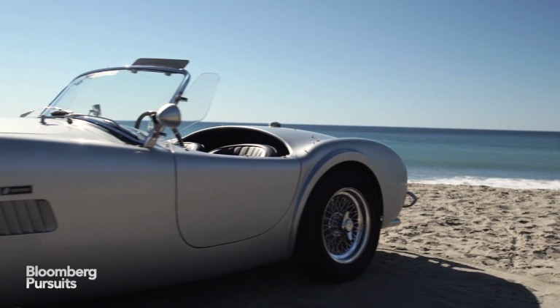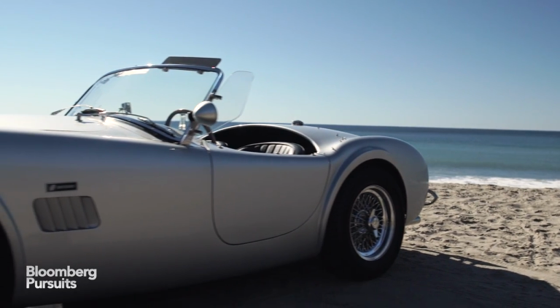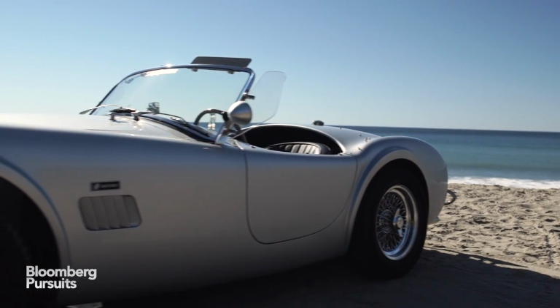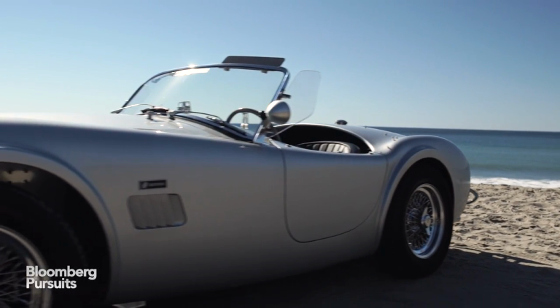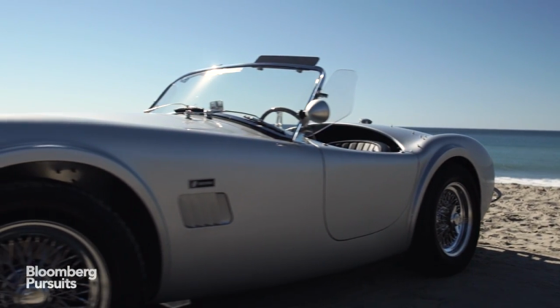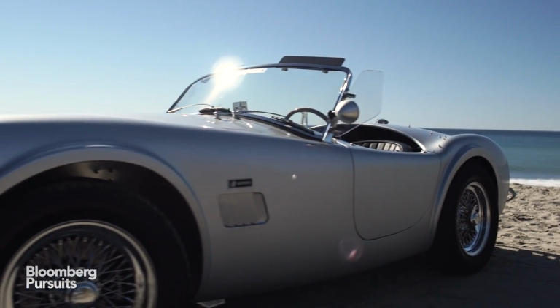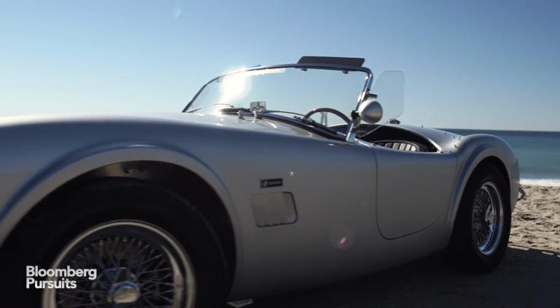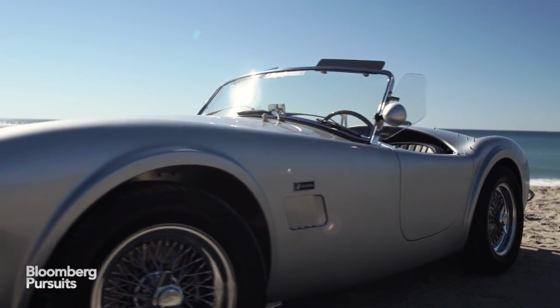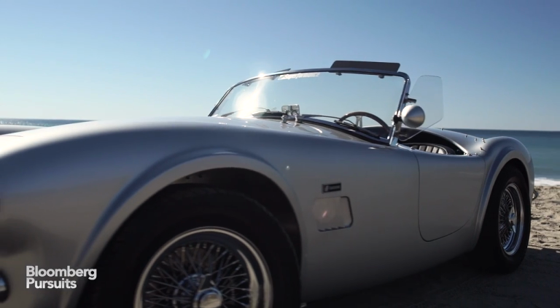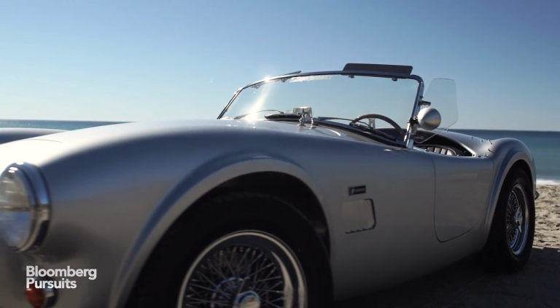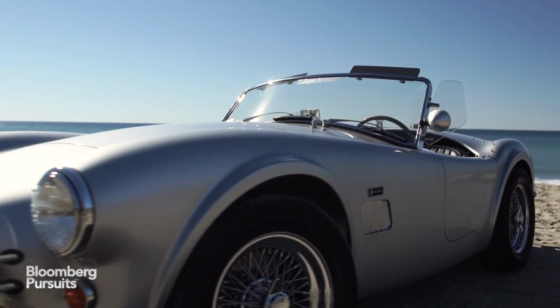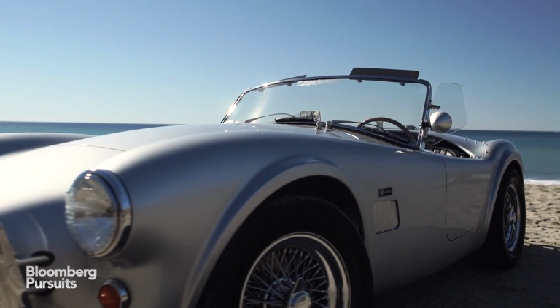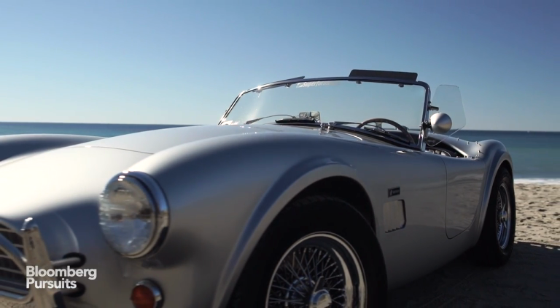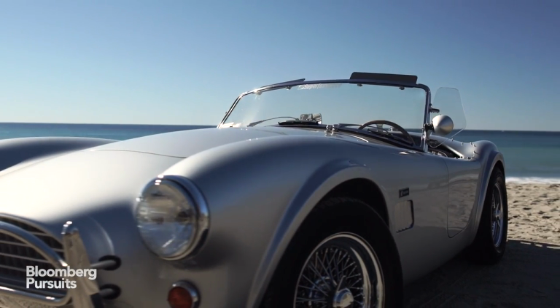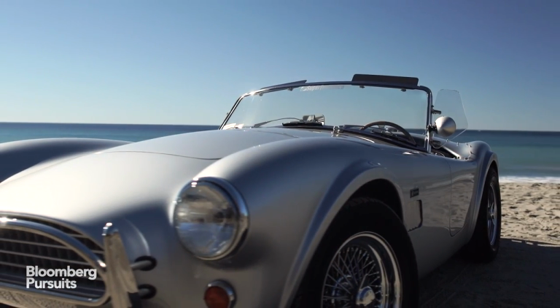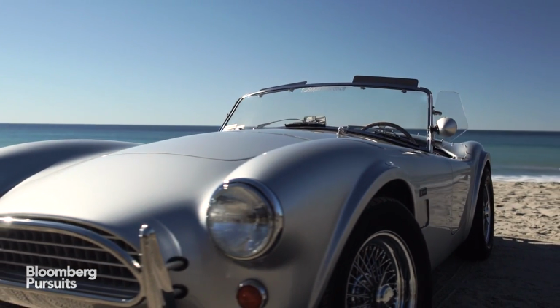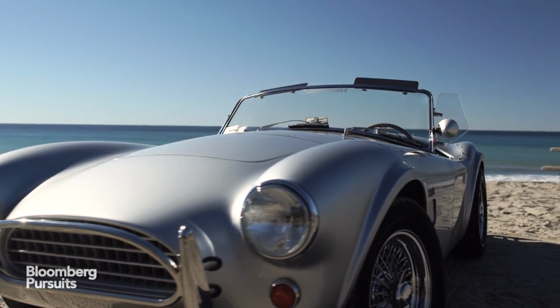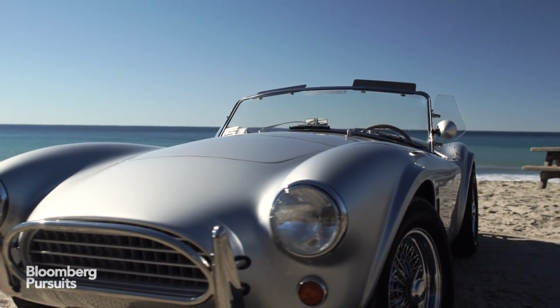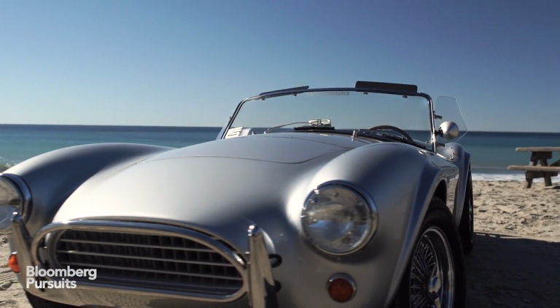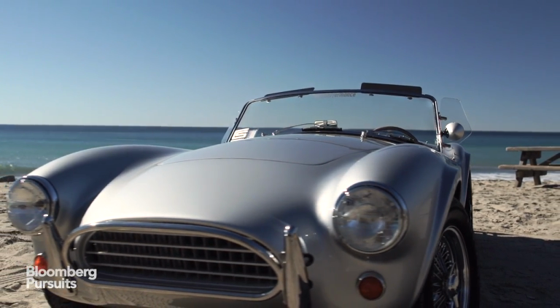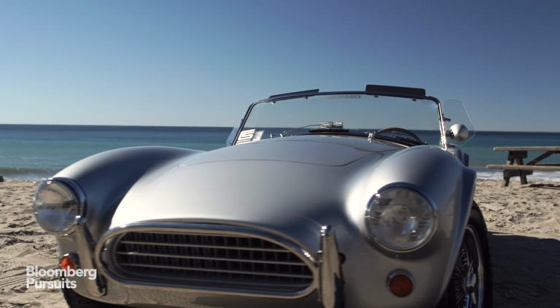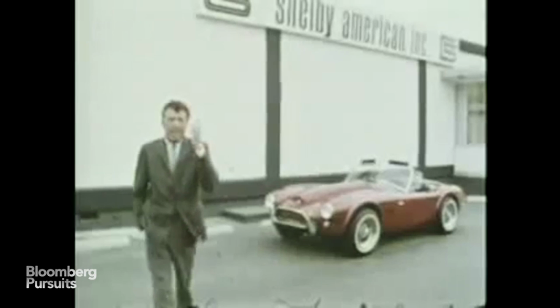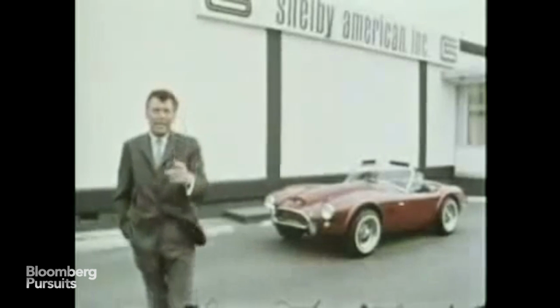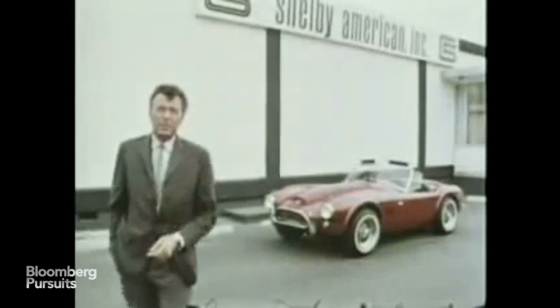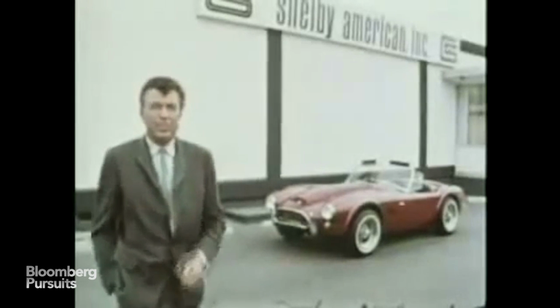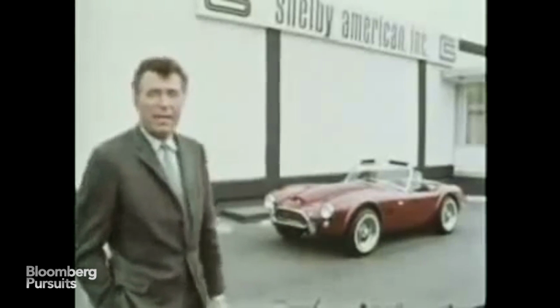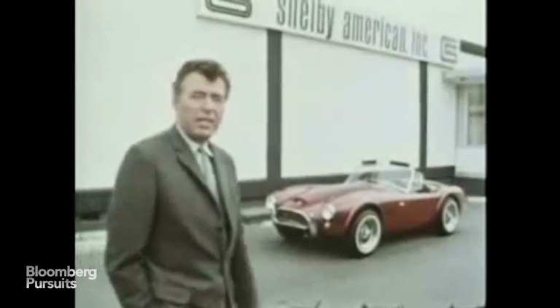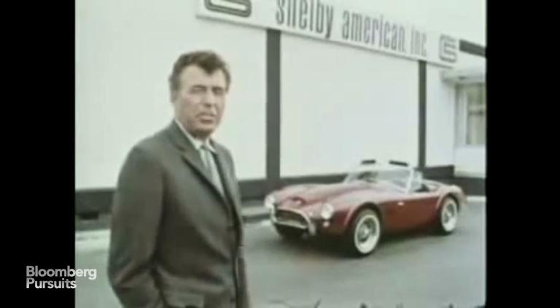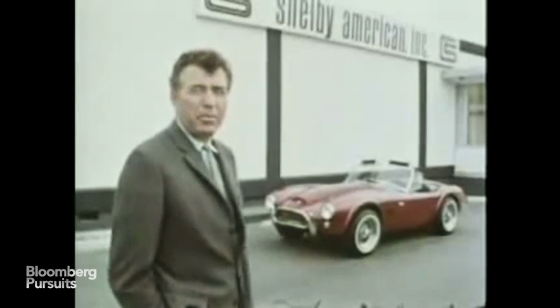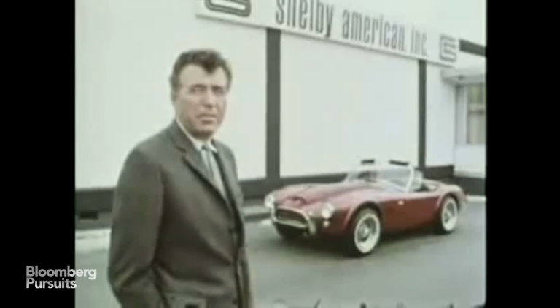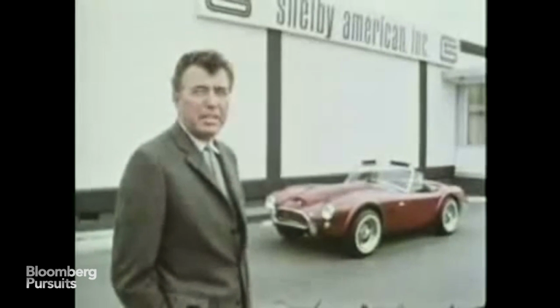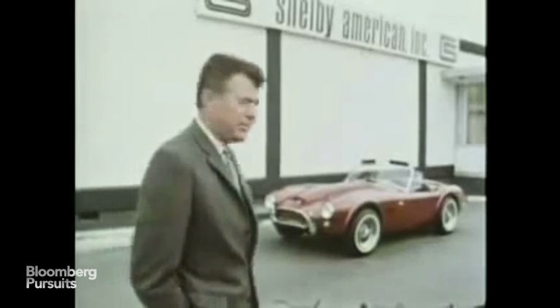It is built by a small California company called Superformance. For classic car fans, this new car might look familiar. It's a reproduction of the Shelby Cobra created in 1962.